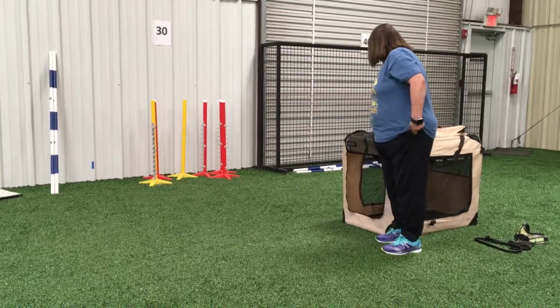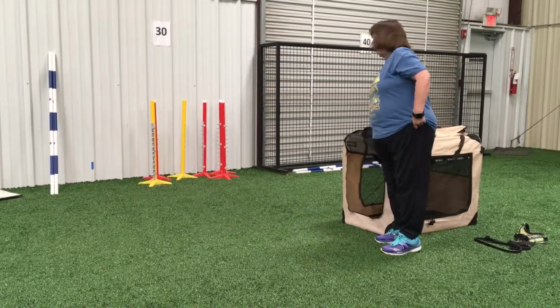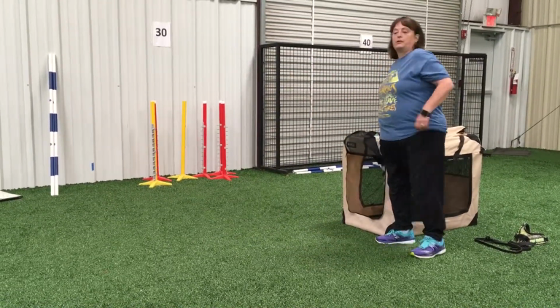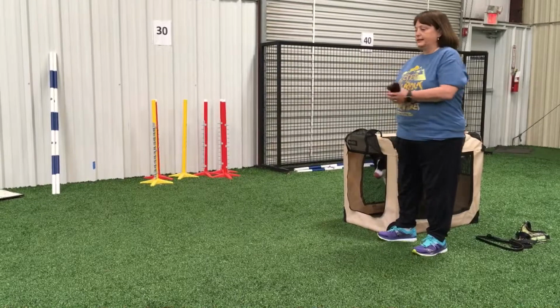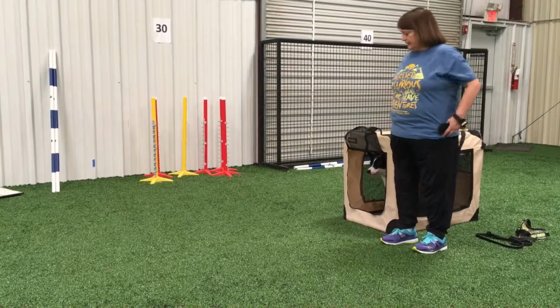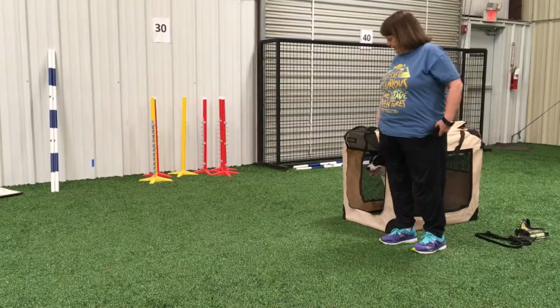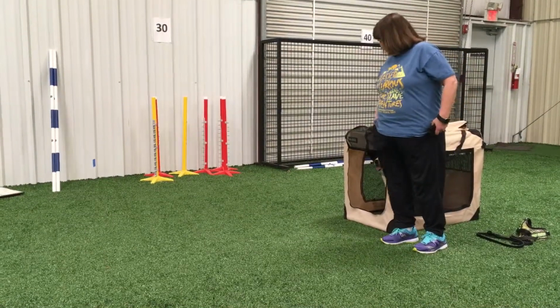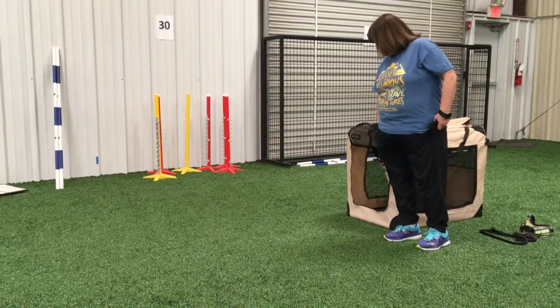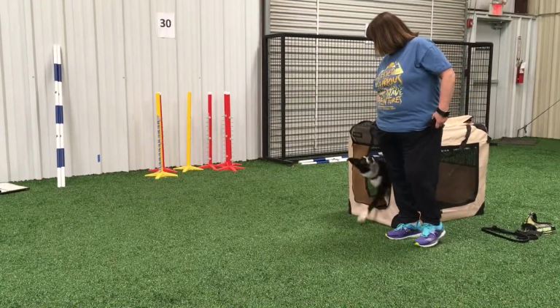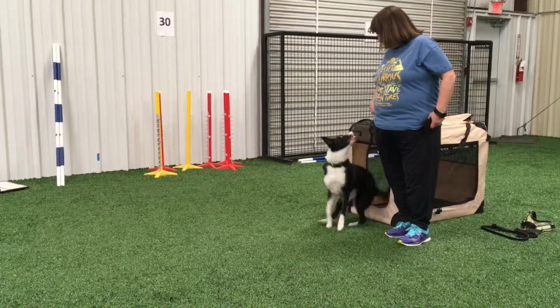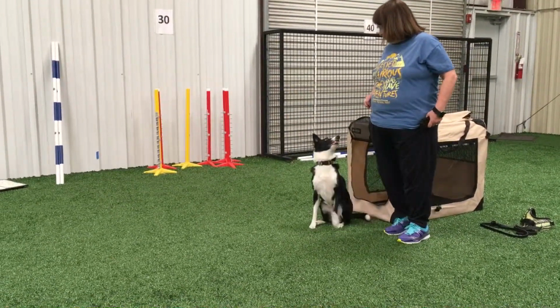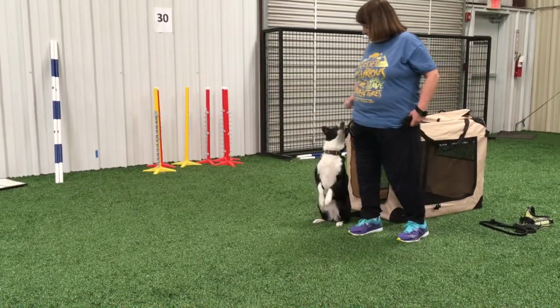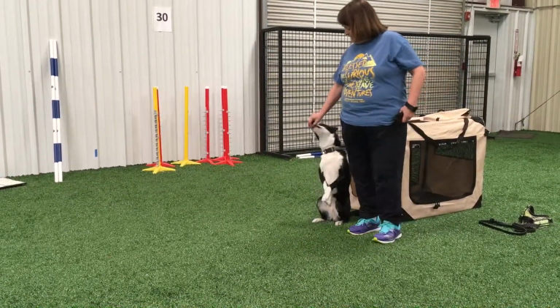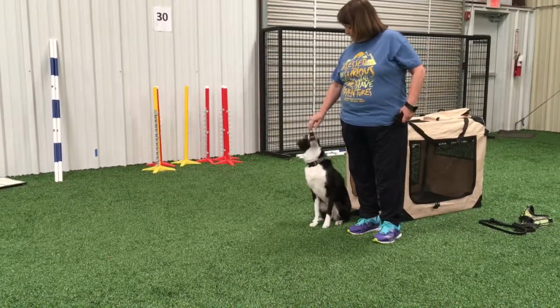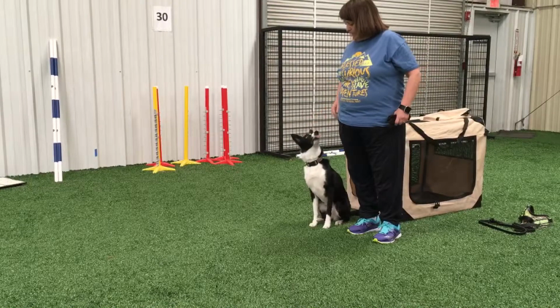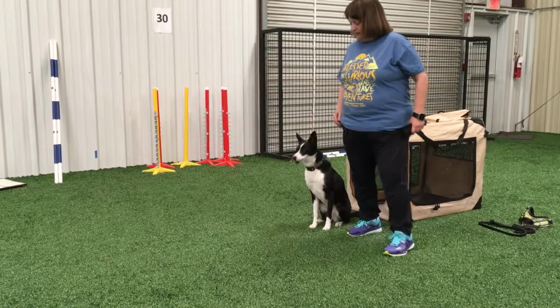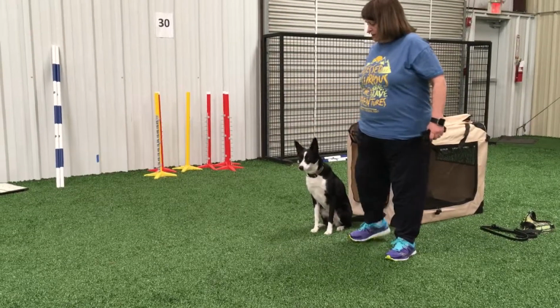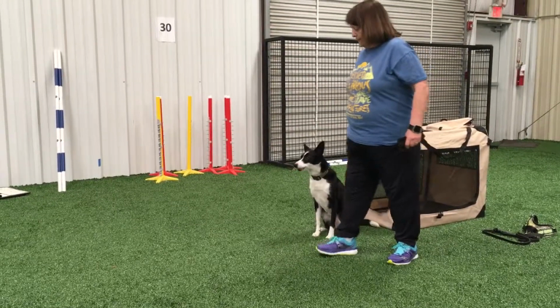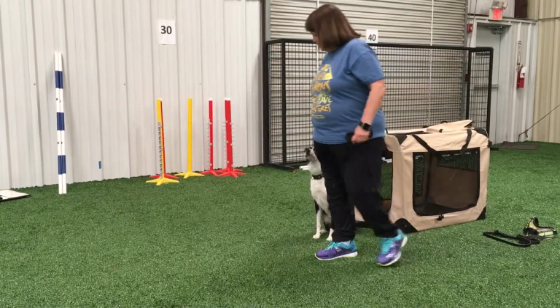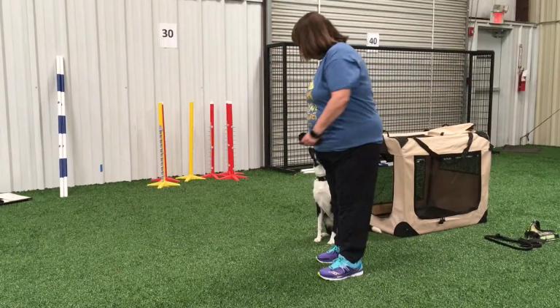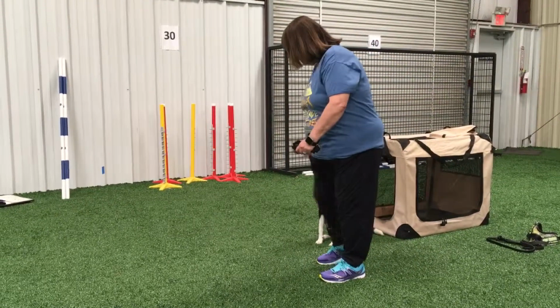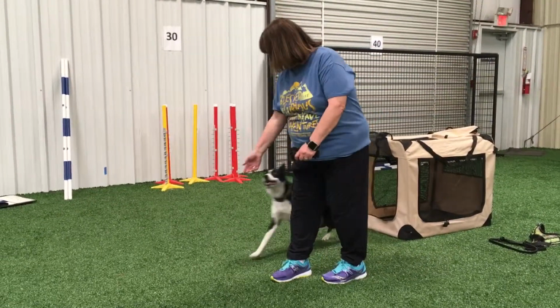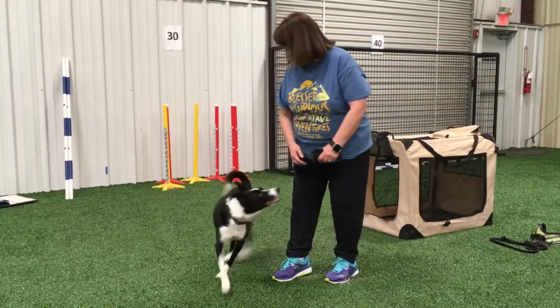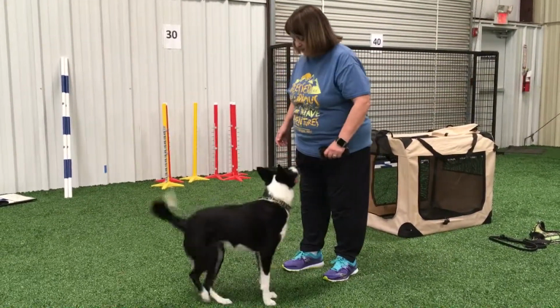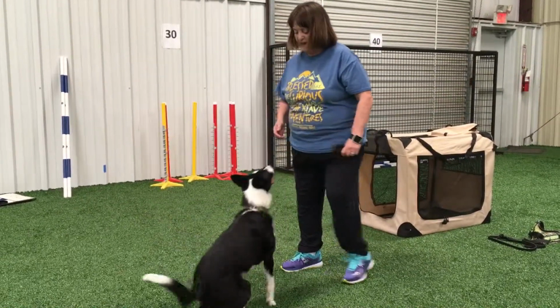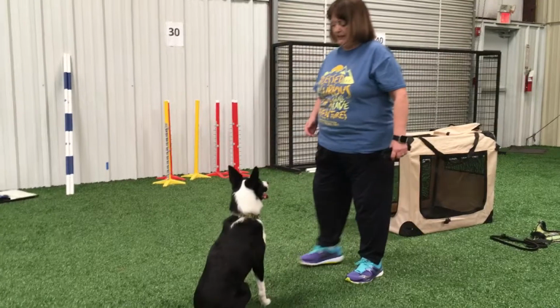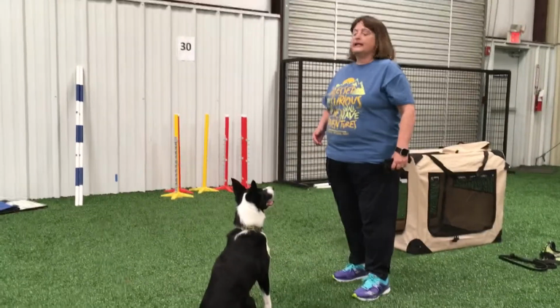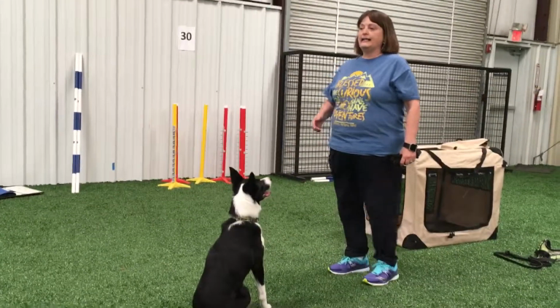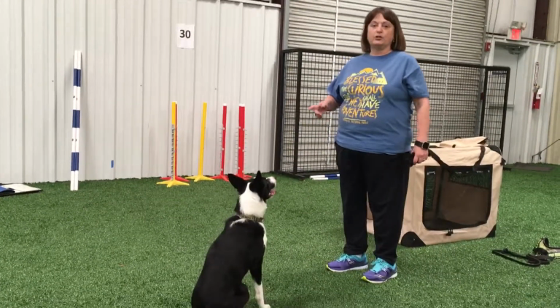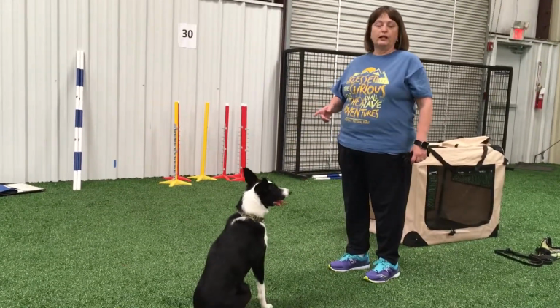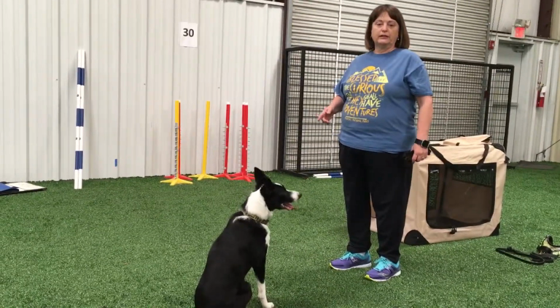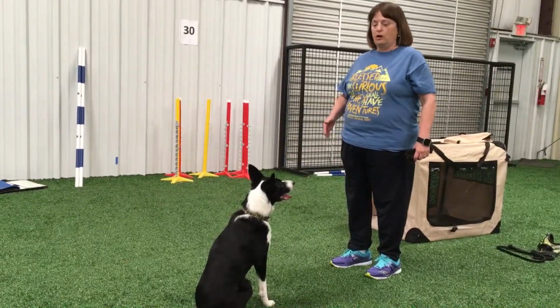I'm going to be on this side of the crate. Let's say my dog is facing me and I need her to turn and look at the dog walk.